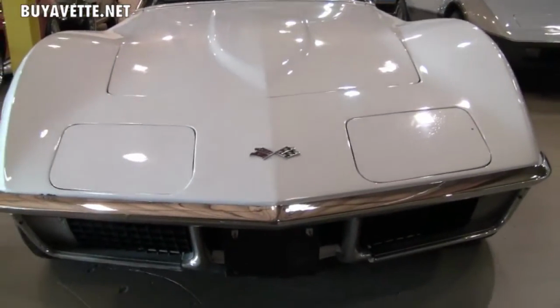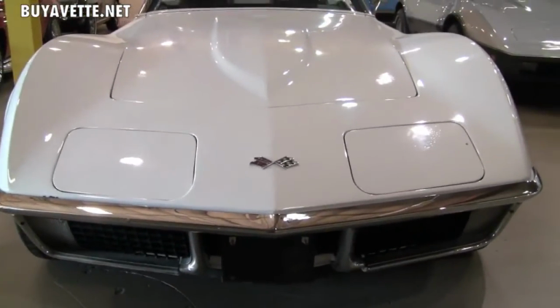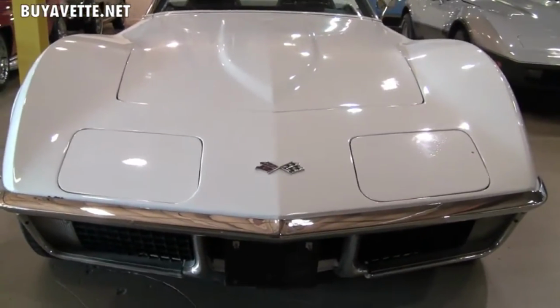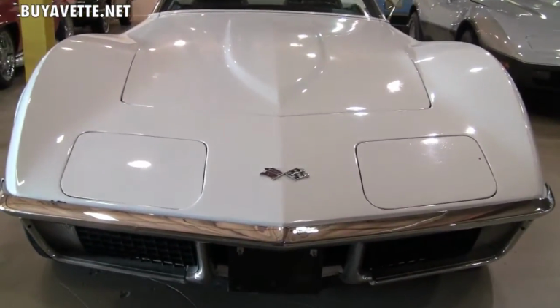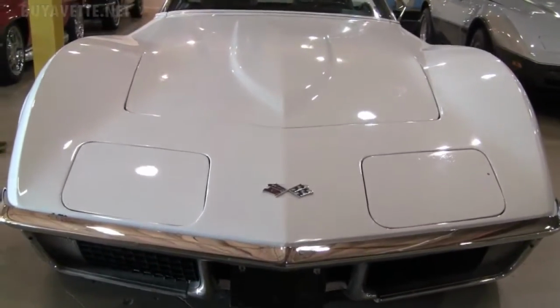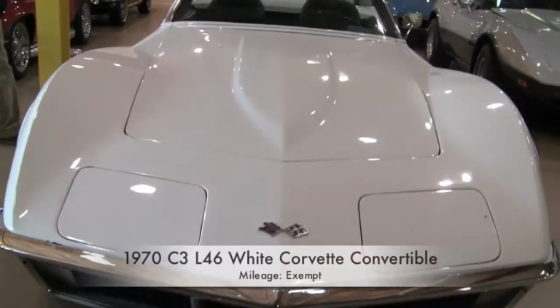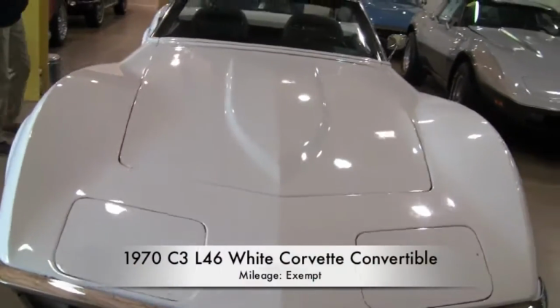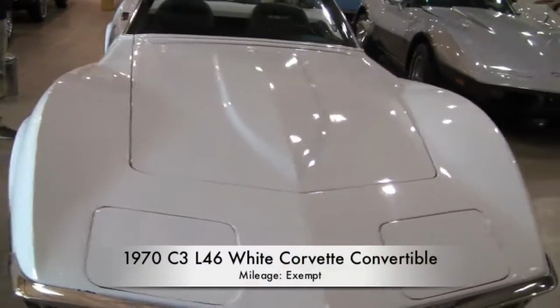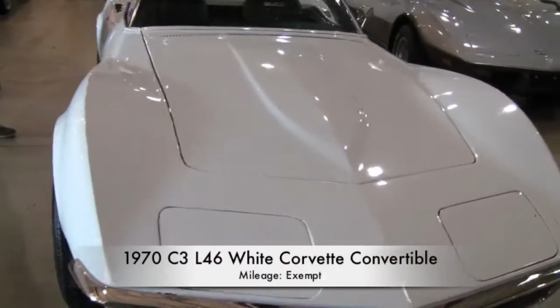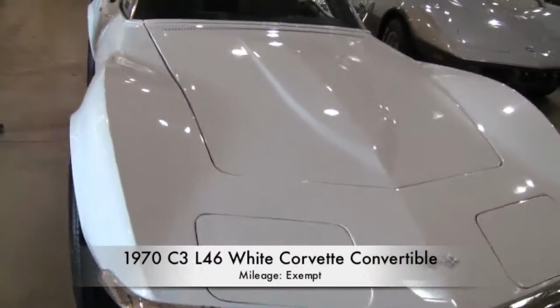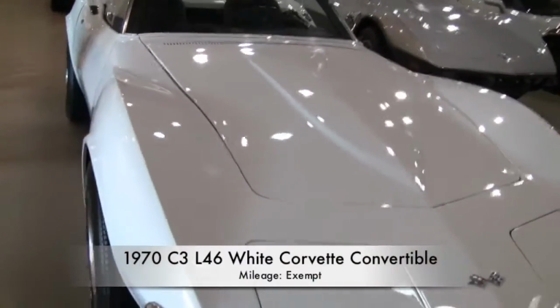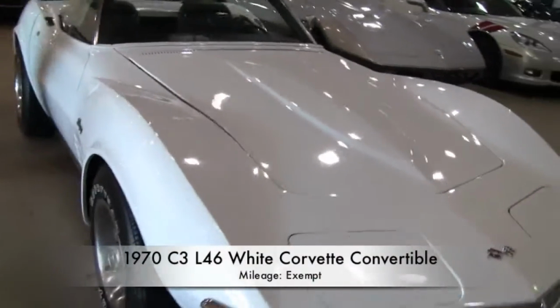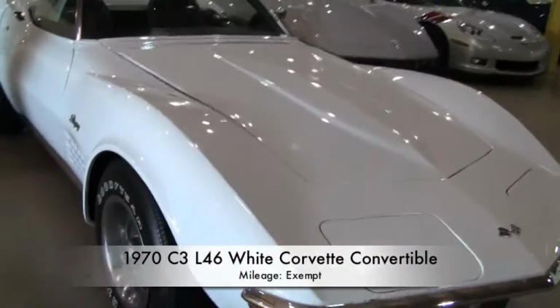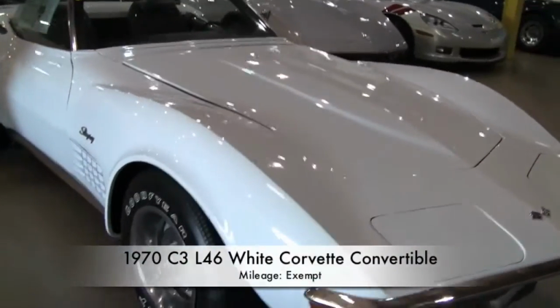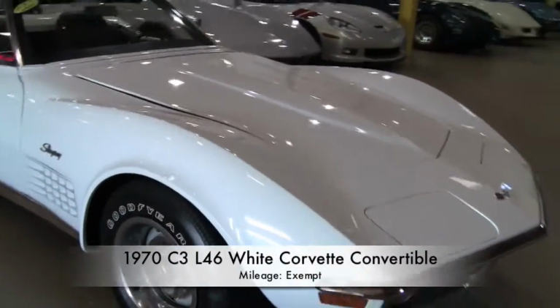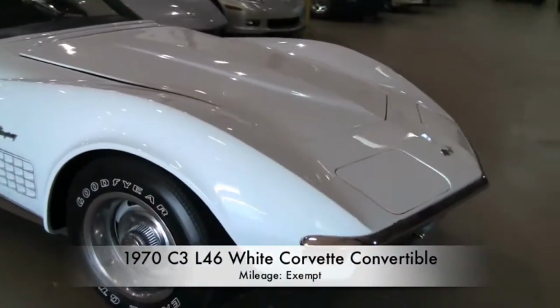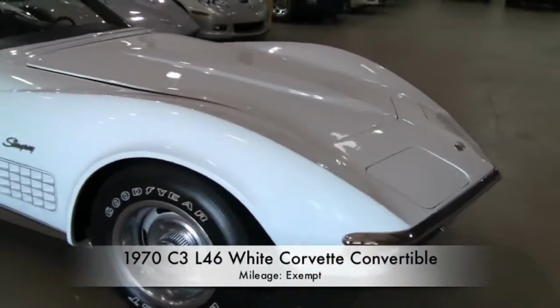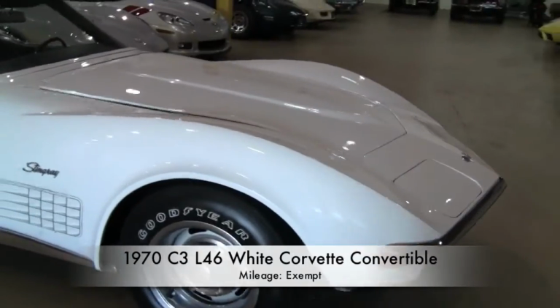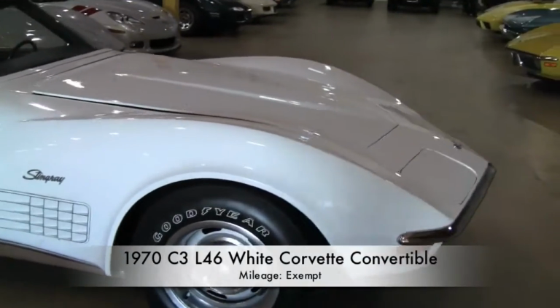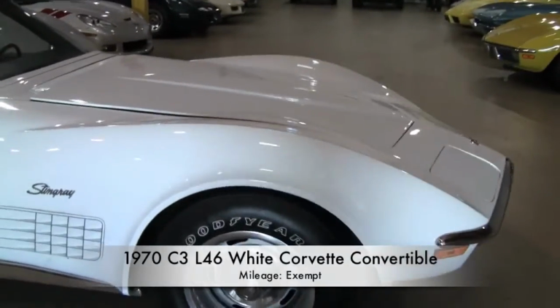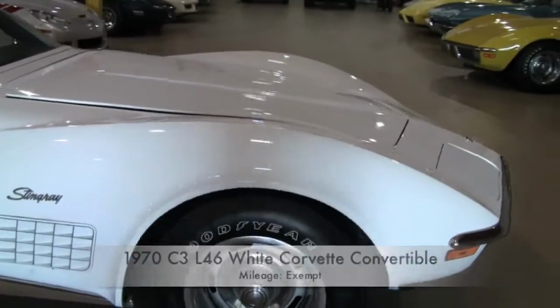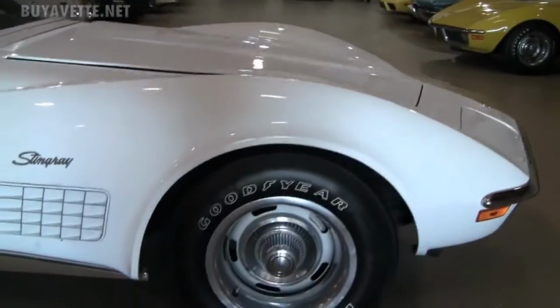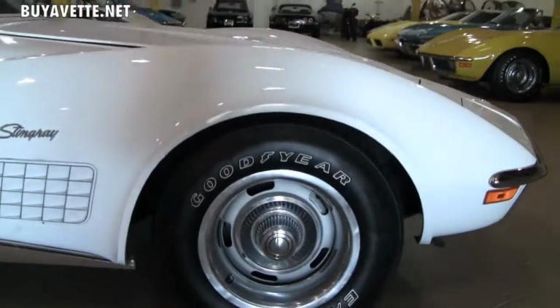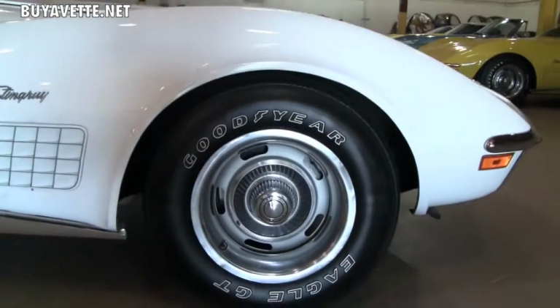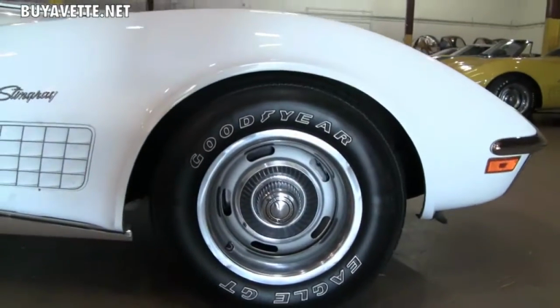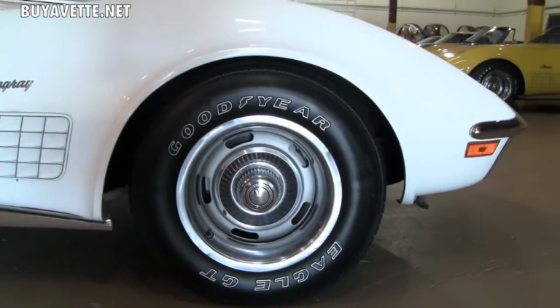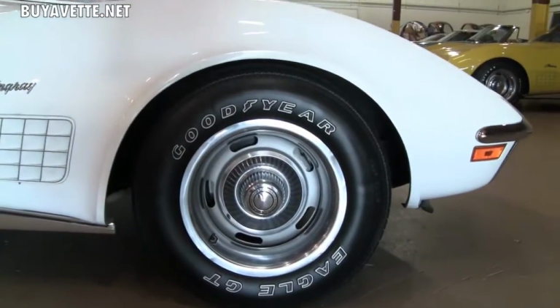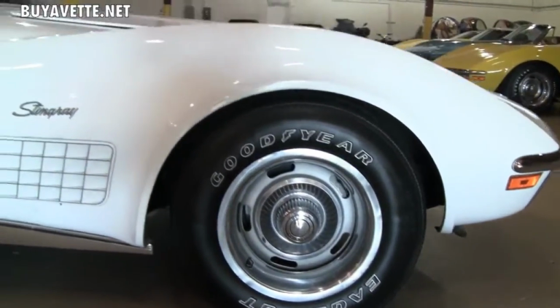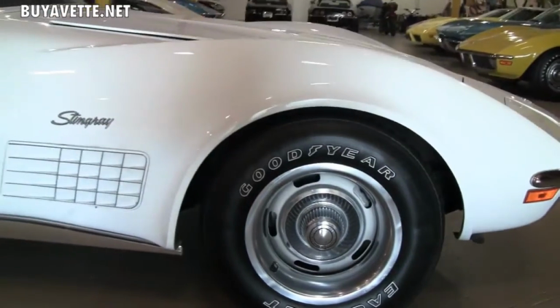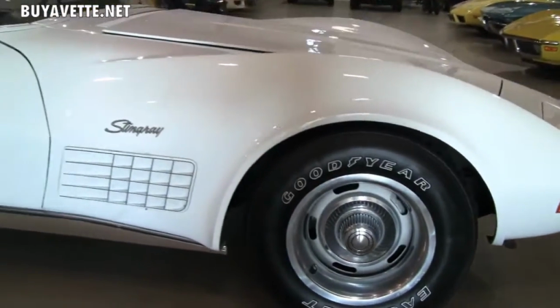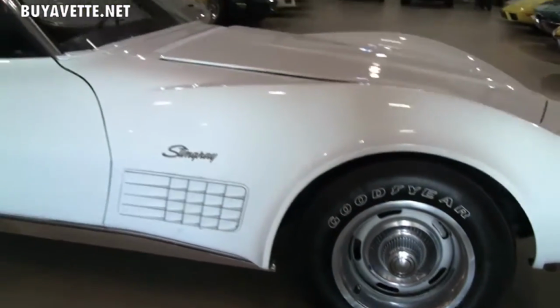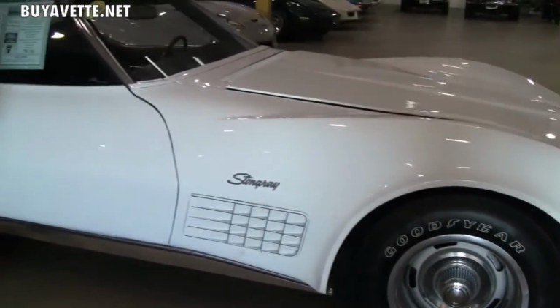The car I'm going to share with you today is a 1970. They're known as the Chrome bumper years — very popular right now. These things have just automatically became popular overnight. The Chrome bumper cars are the way to go as far as C3s are concerned.